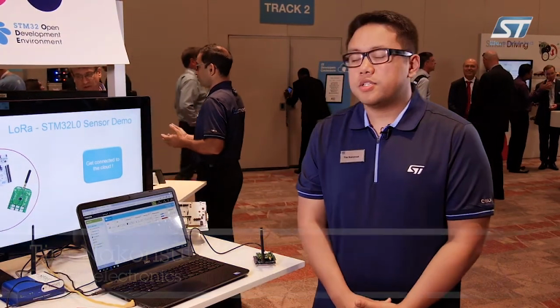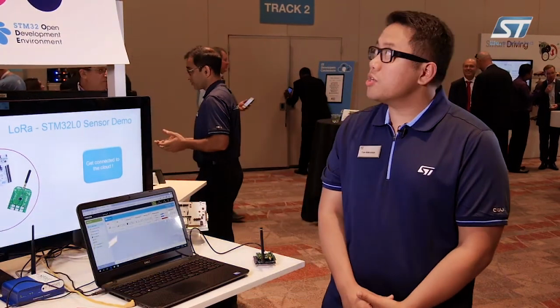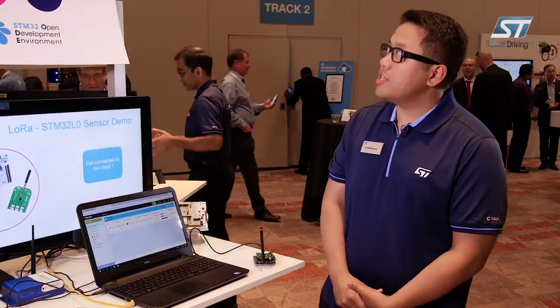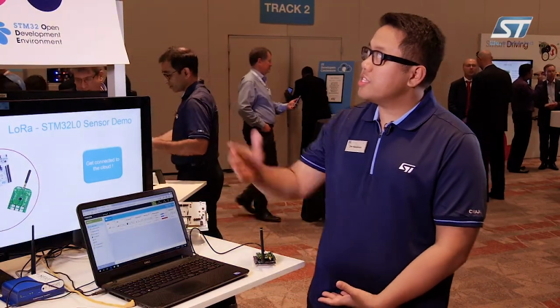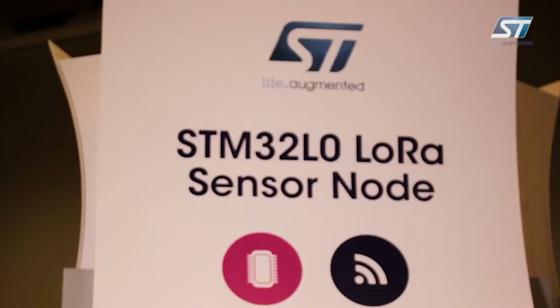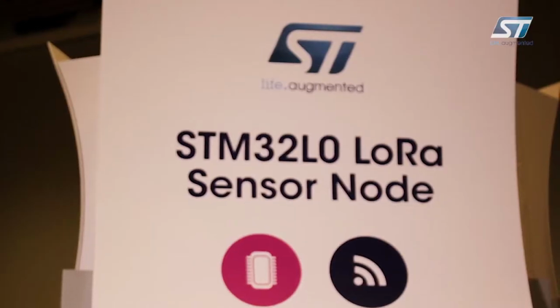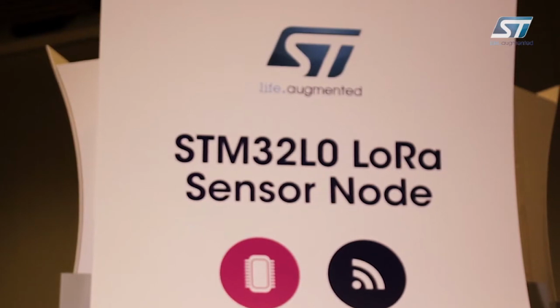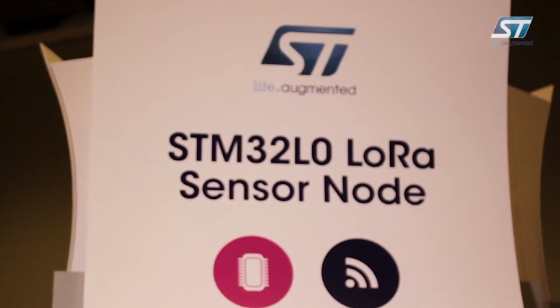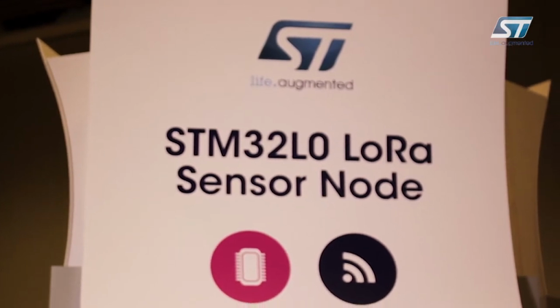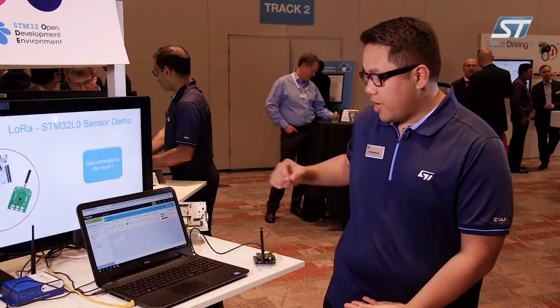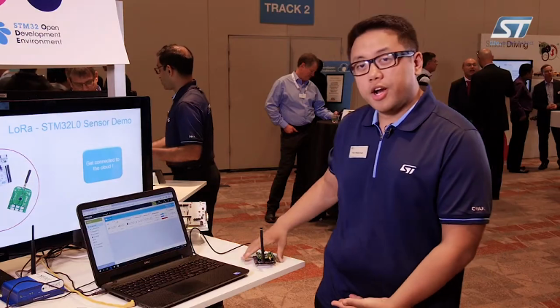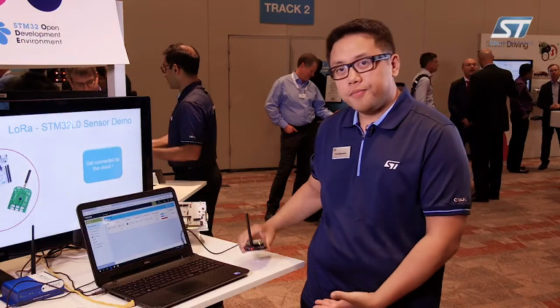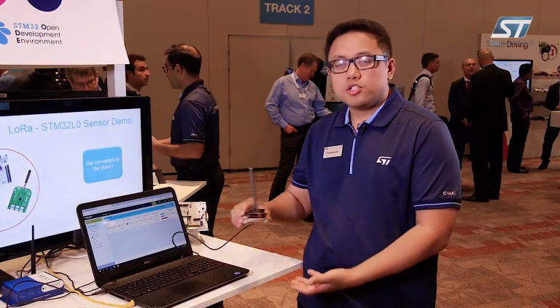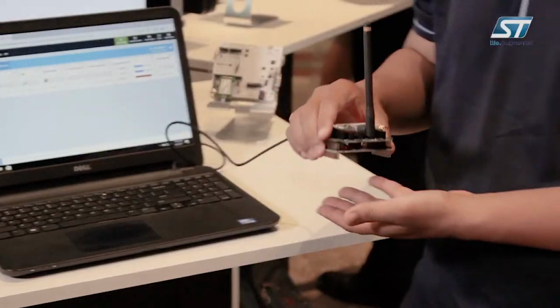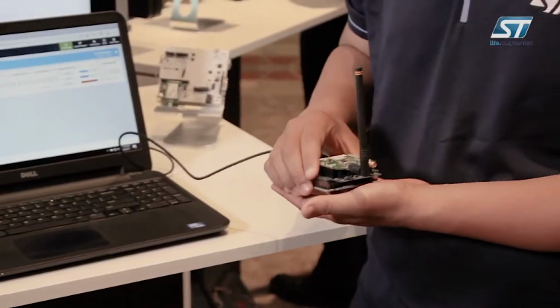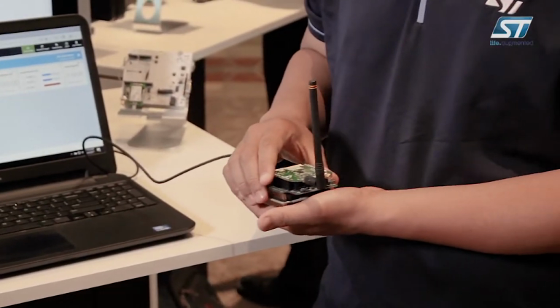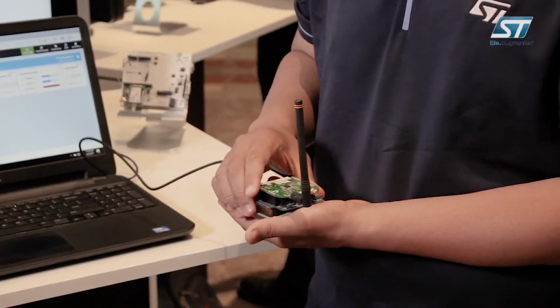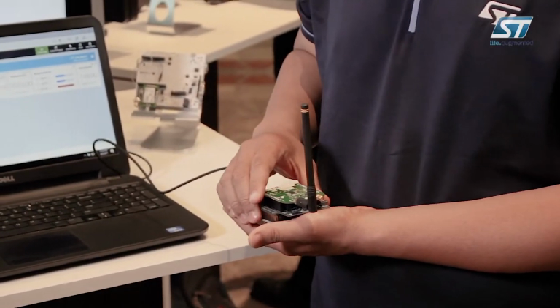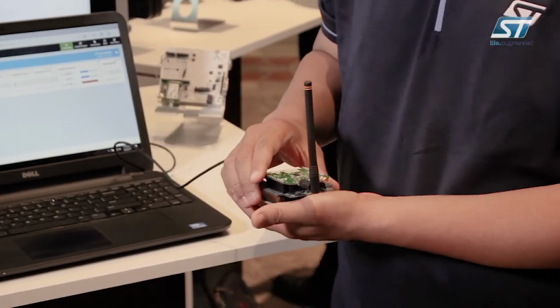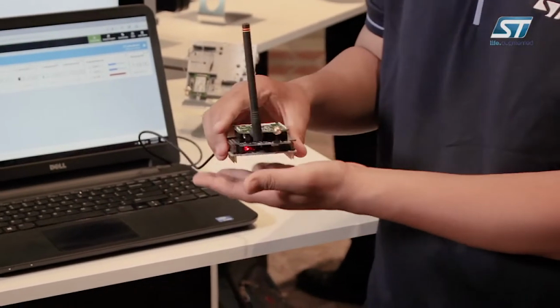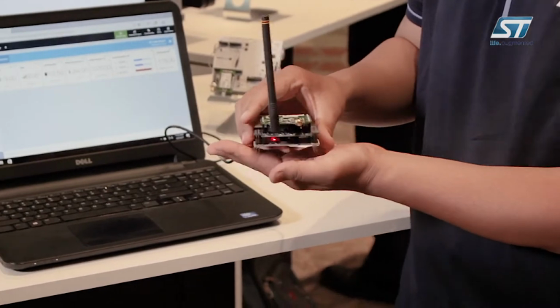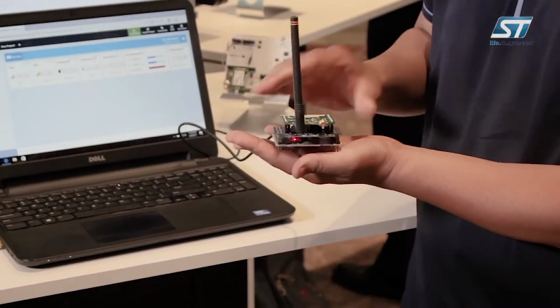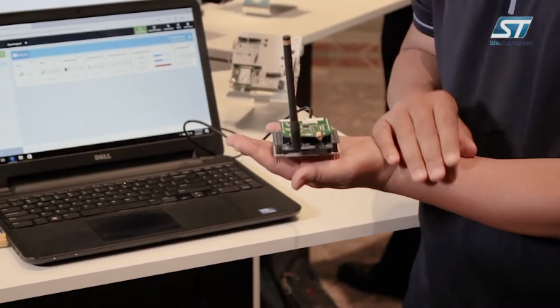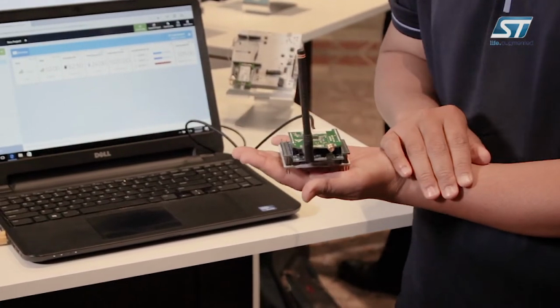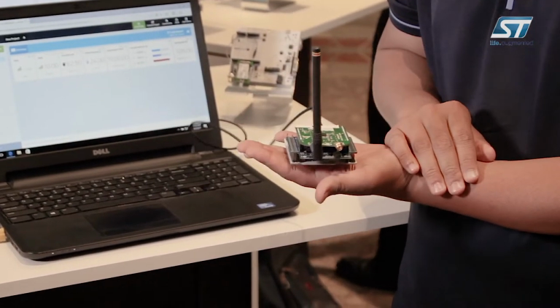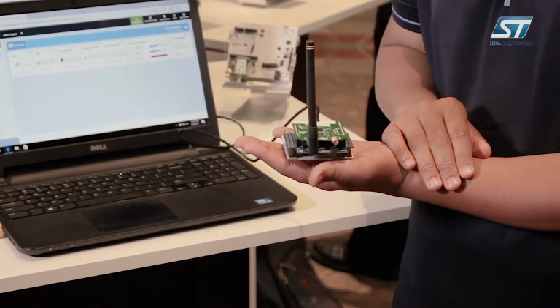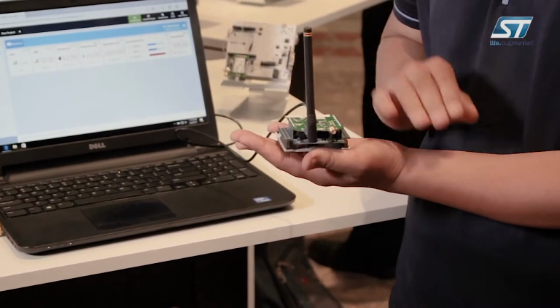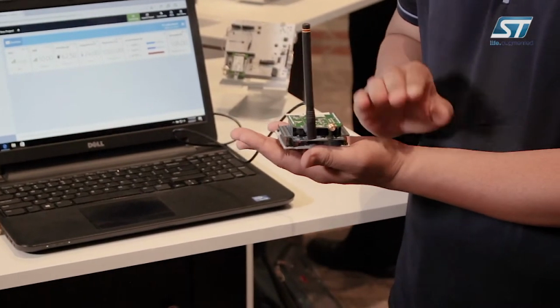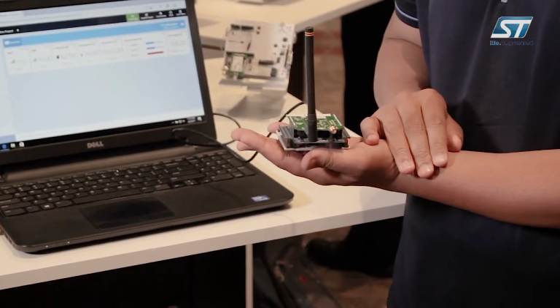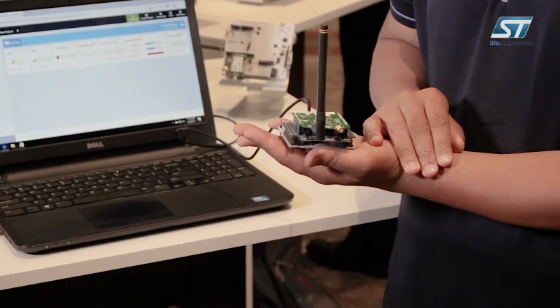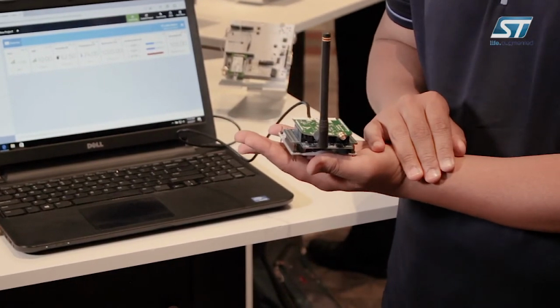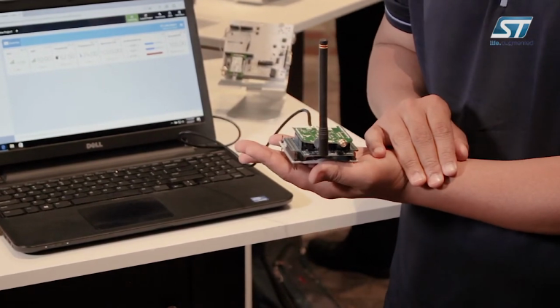Today we're showcasing our STM32 LoRa sensor node demo which we have right here. One of the main platforms we have for our LoRa technology is based off our Nucleo board with our expansion board from Semtech.